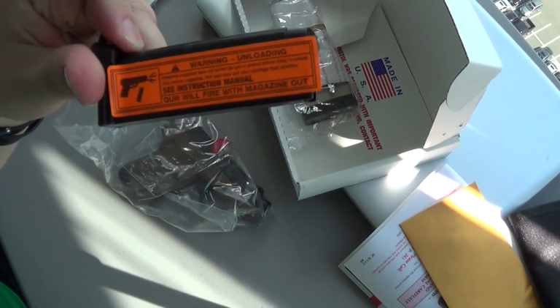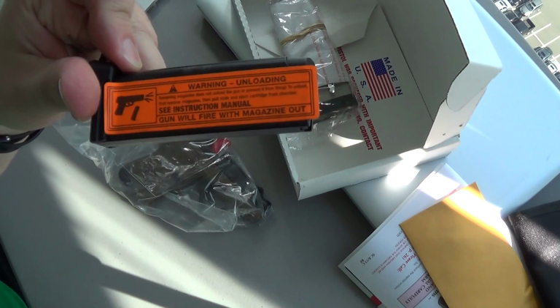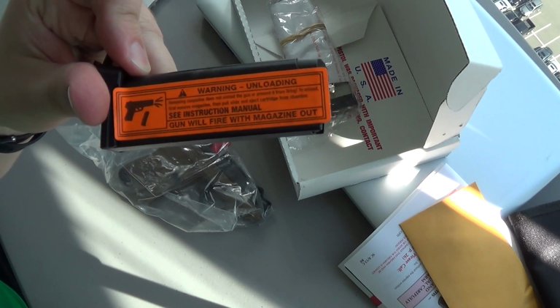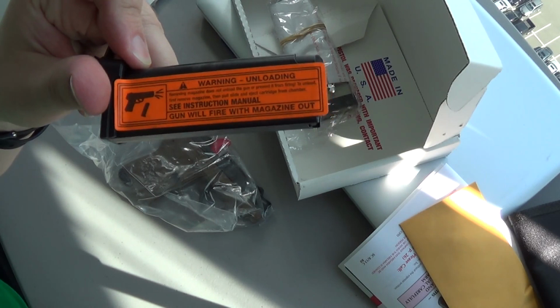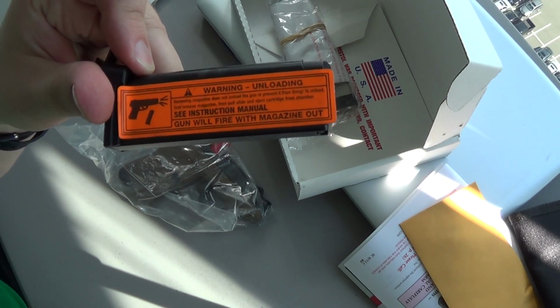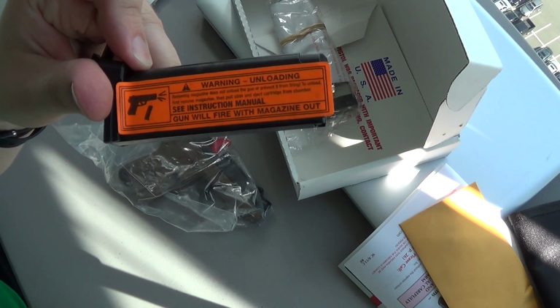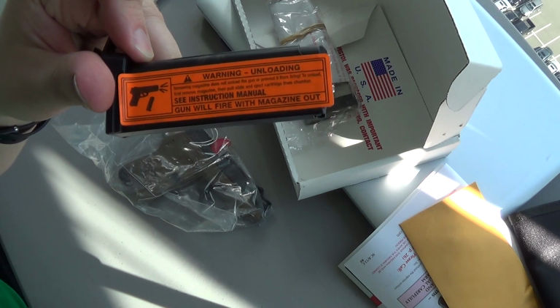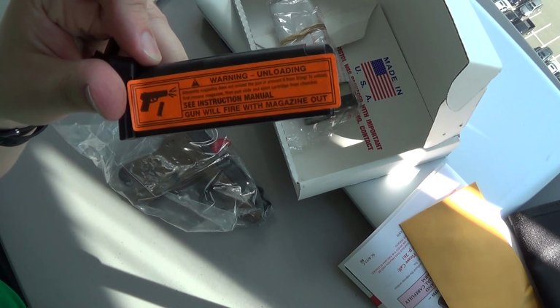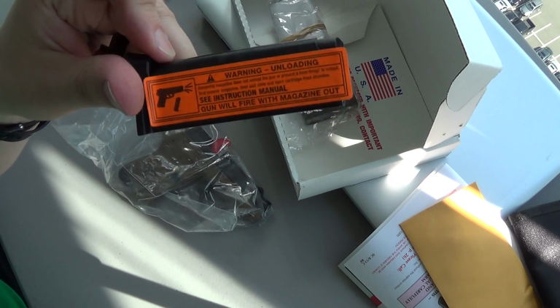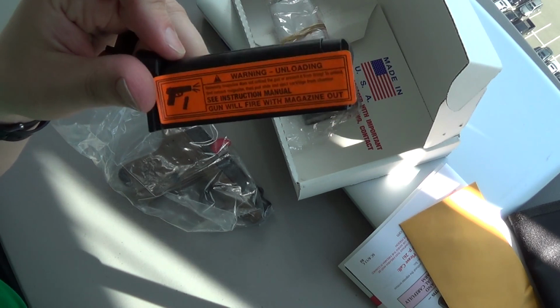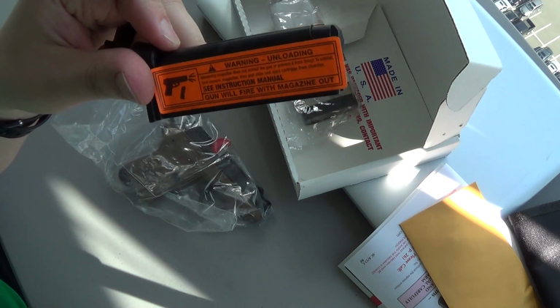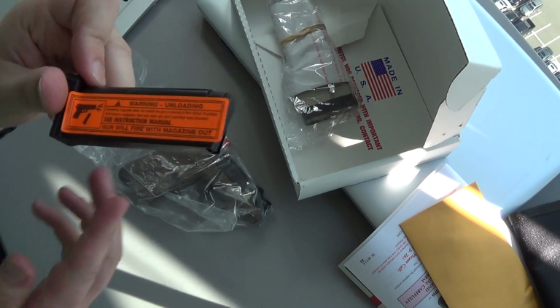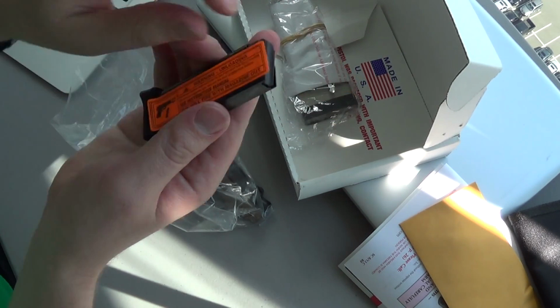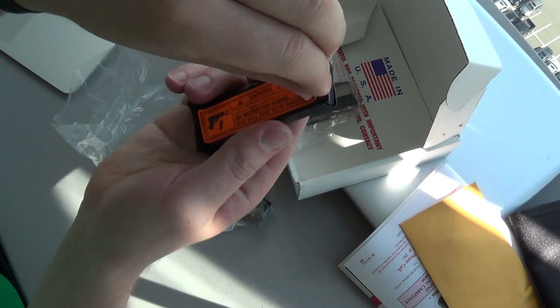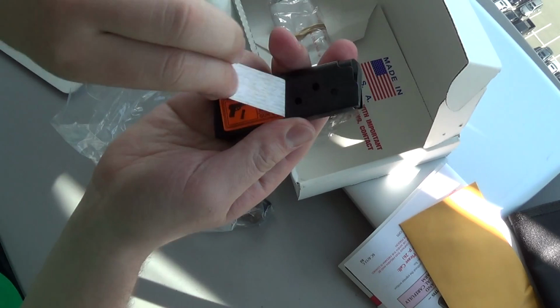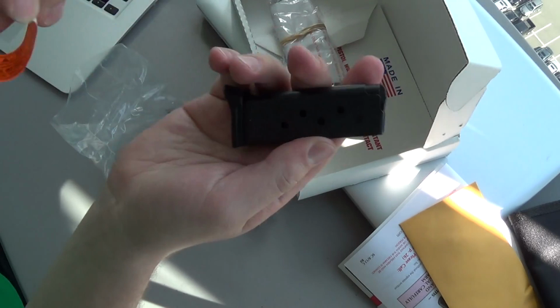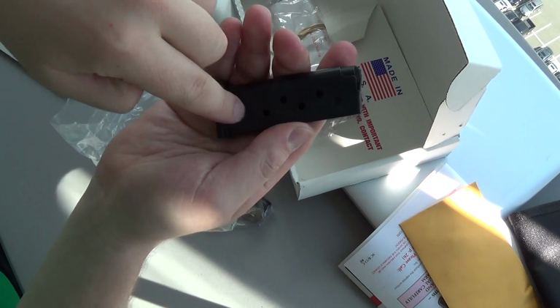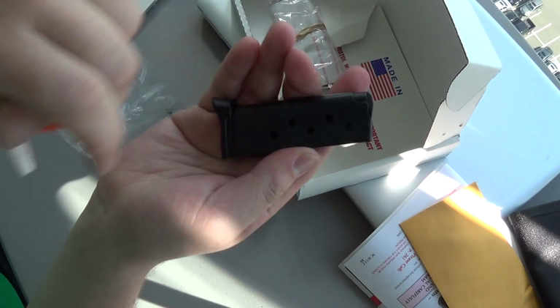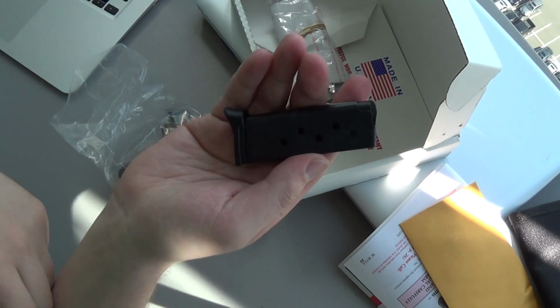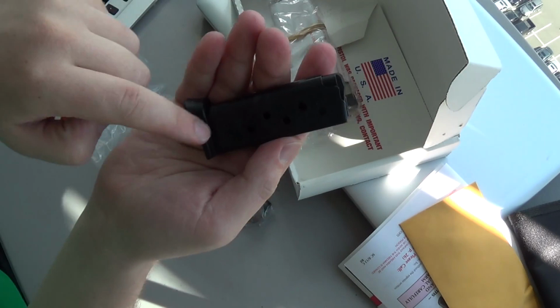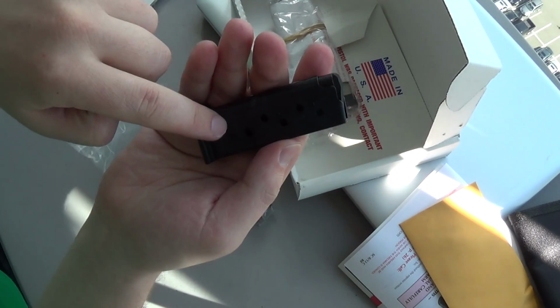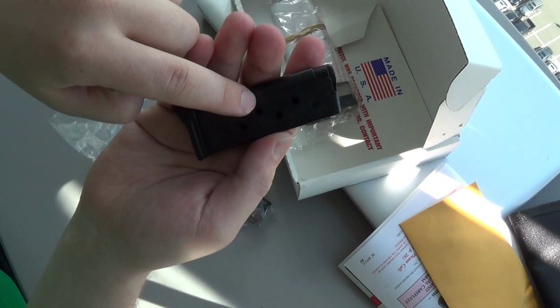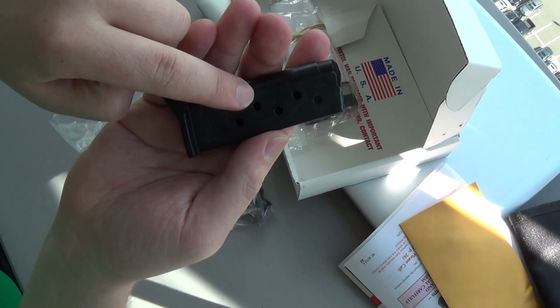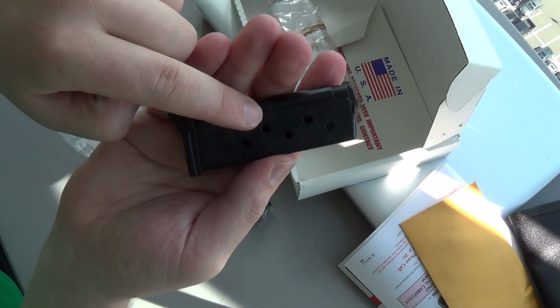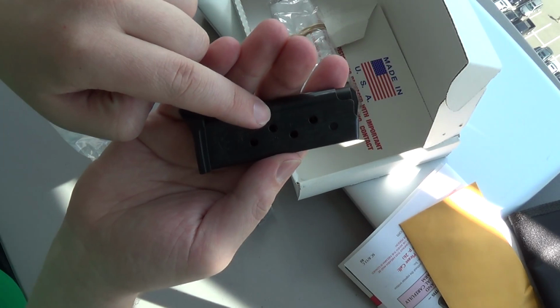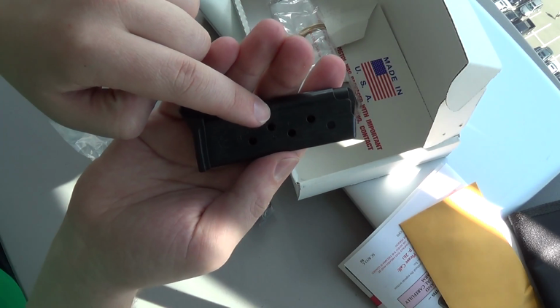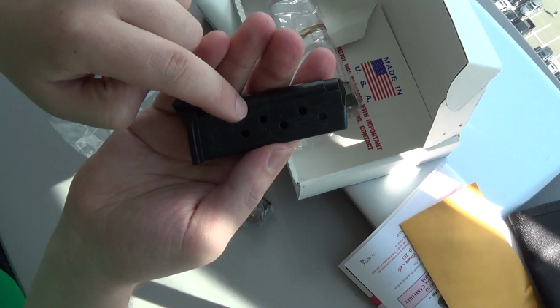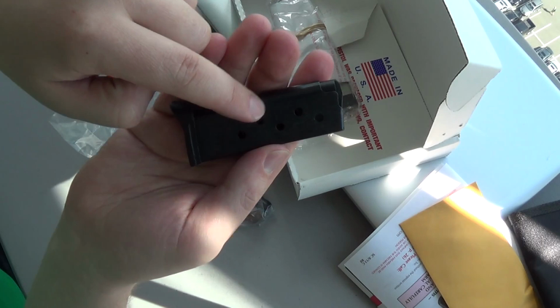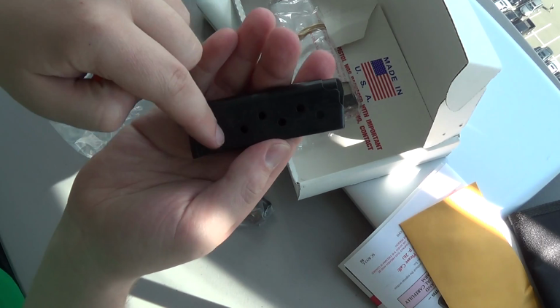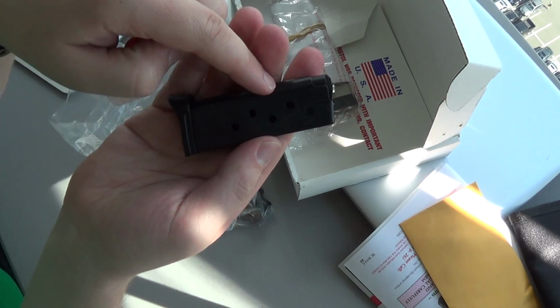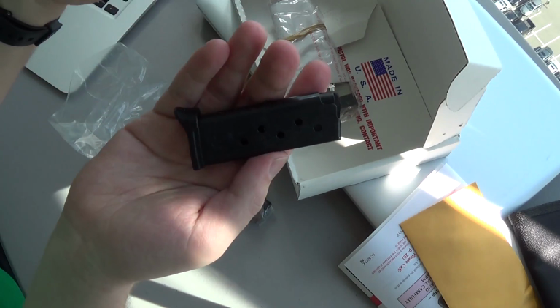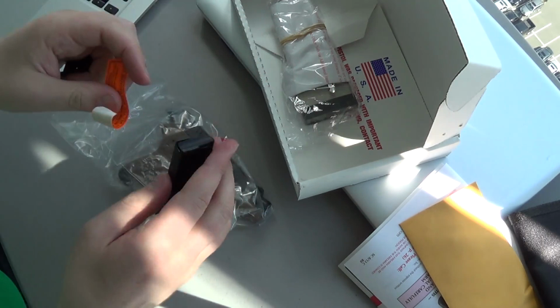Lawyers run Ruger, so it says you got no fire even if you don't put this in. It's a nice annoying sticker that gums up your magazine. Why does Ruger number all these holes? Are they under the impression that I can't count? I don't understand that.